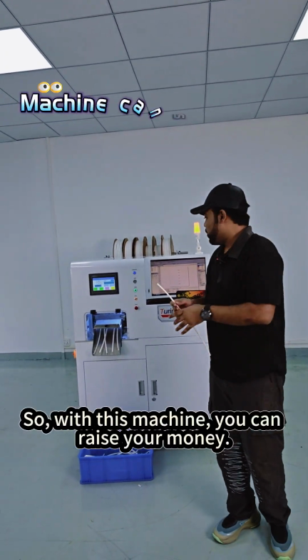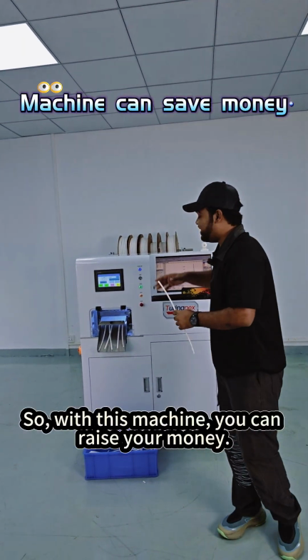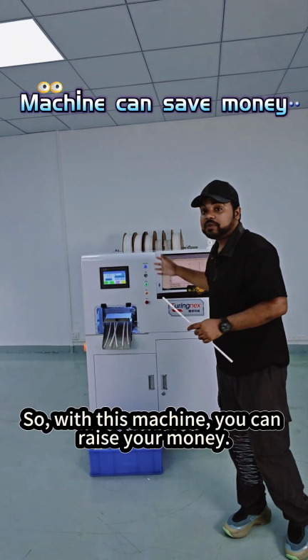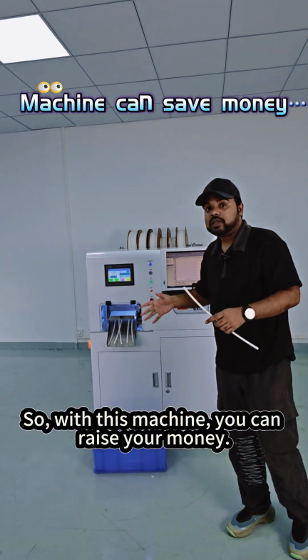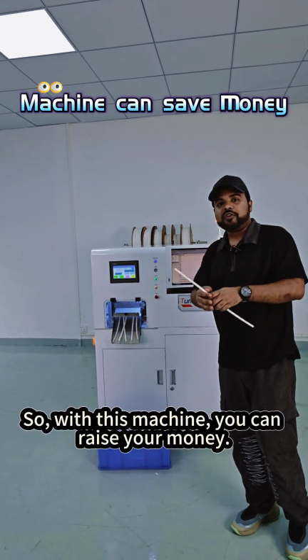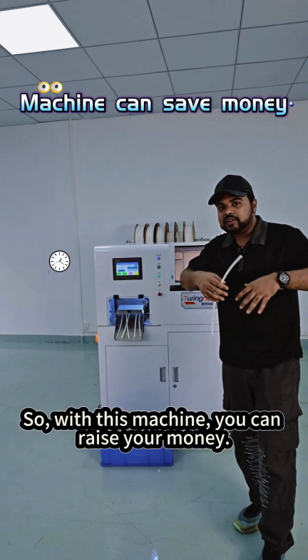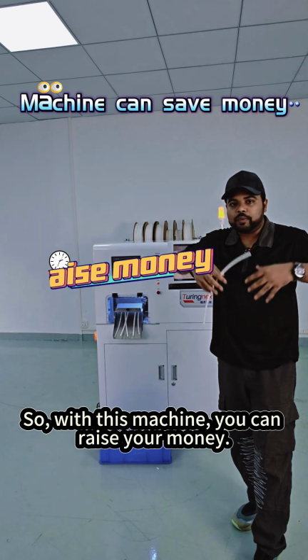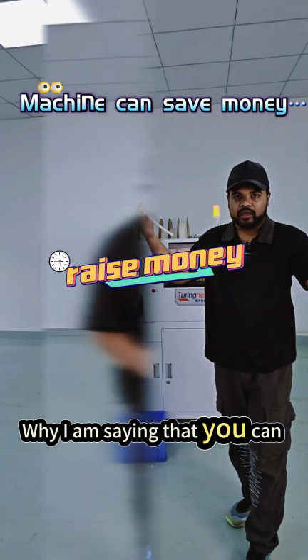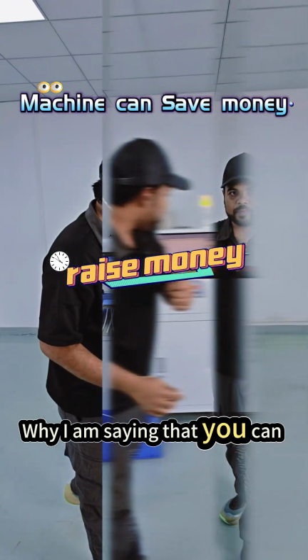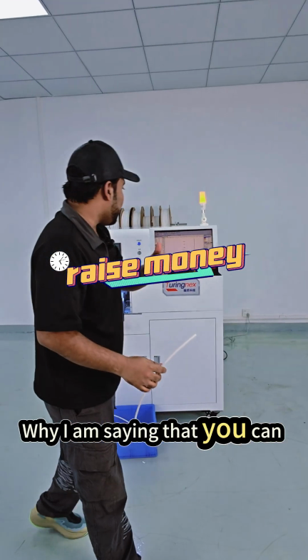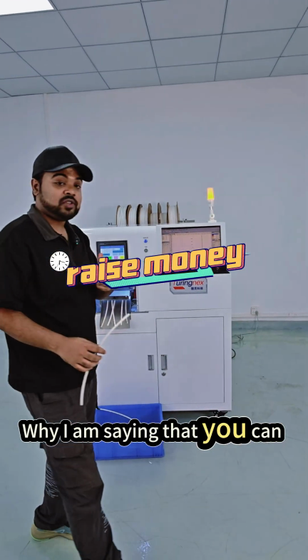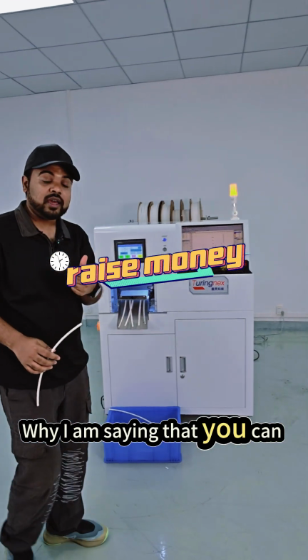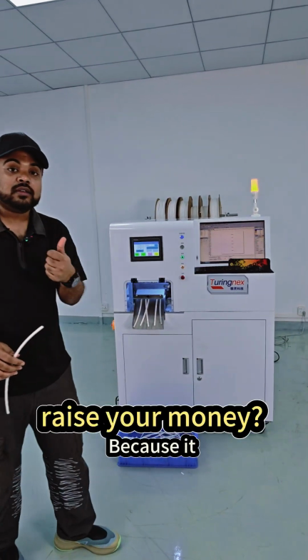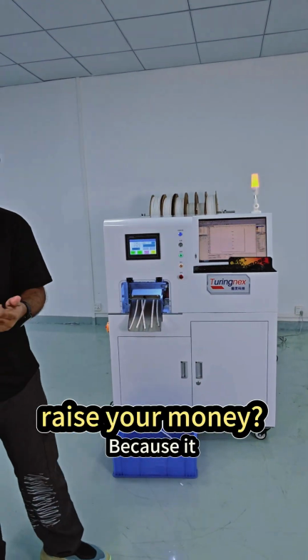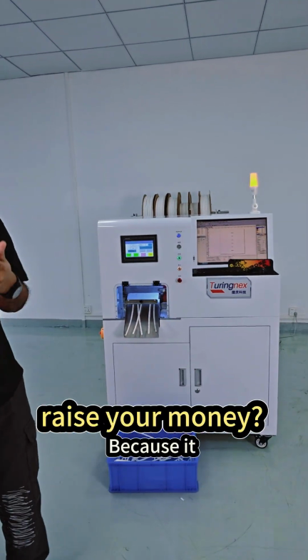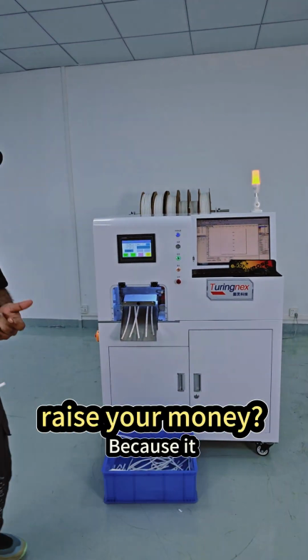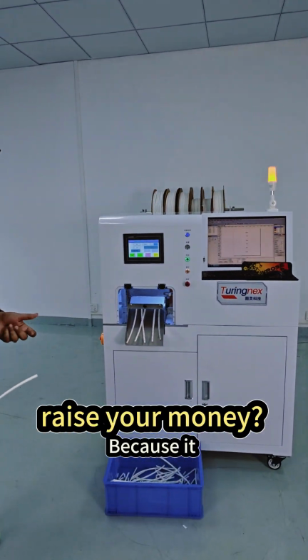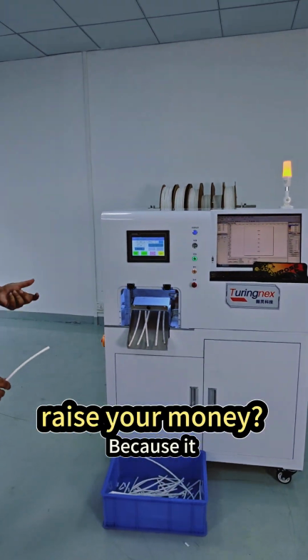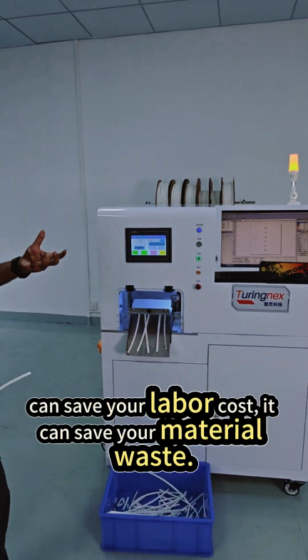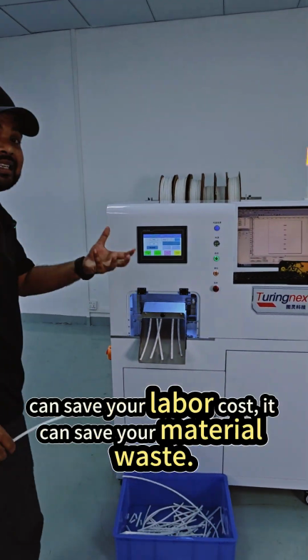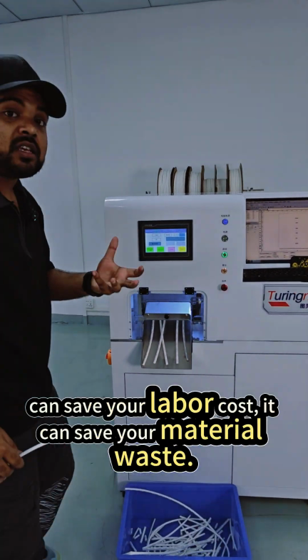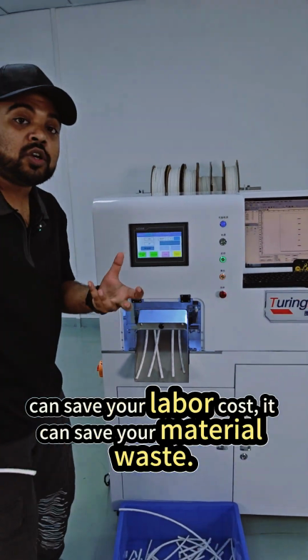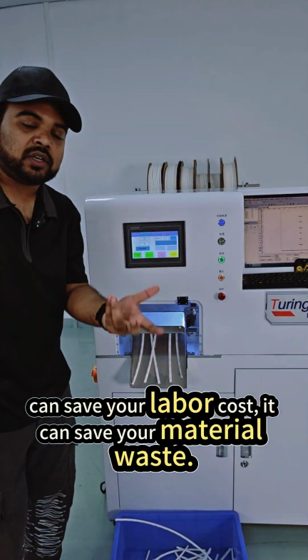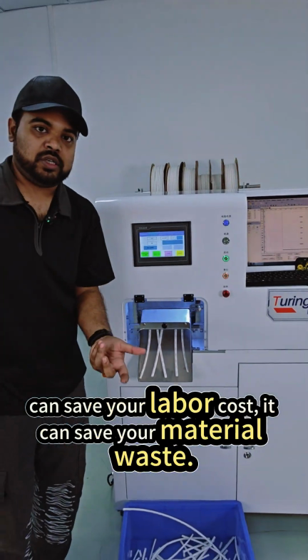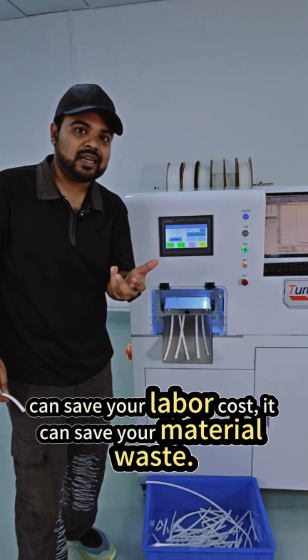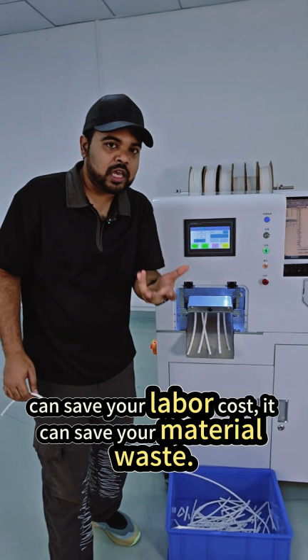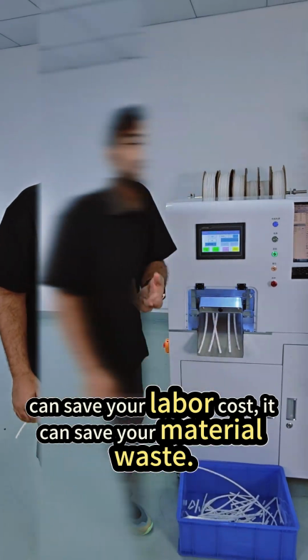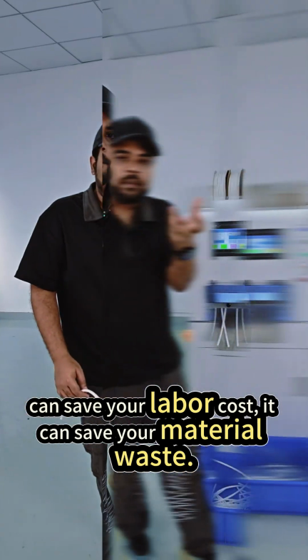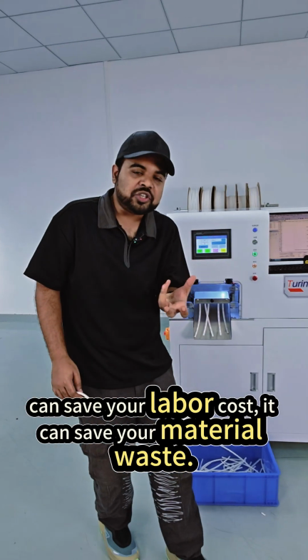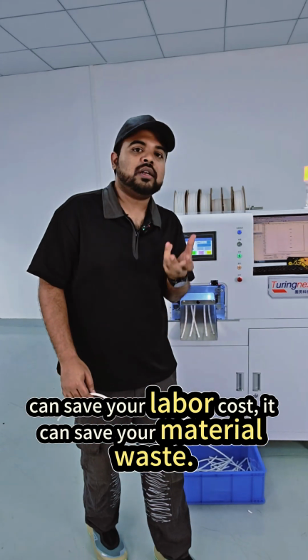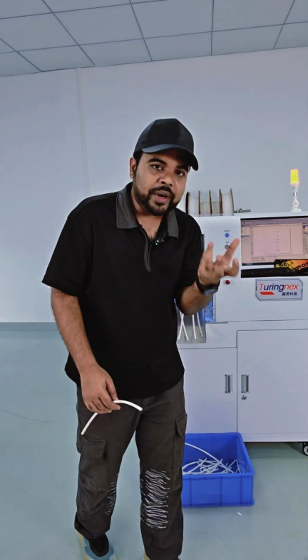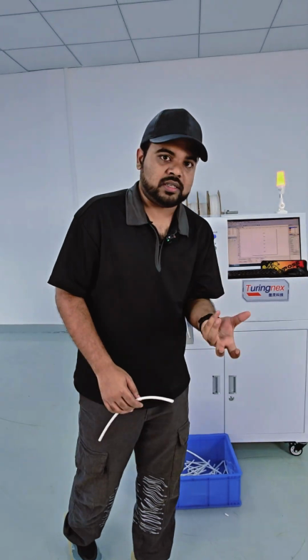With this machine you can raise your money — and here is why. It can save your labor cost and it can save your material waste.